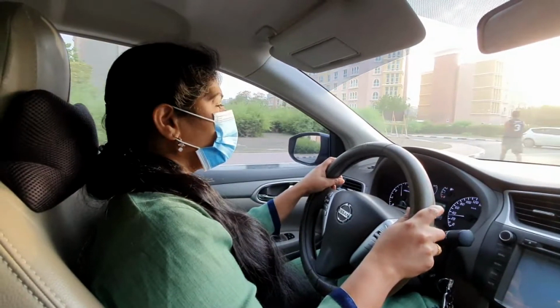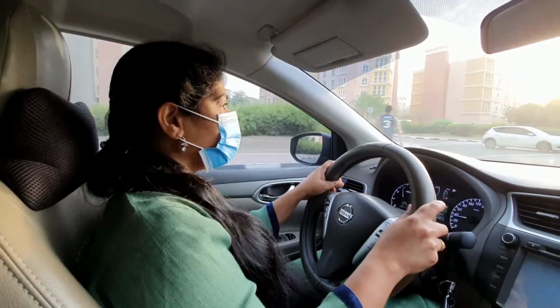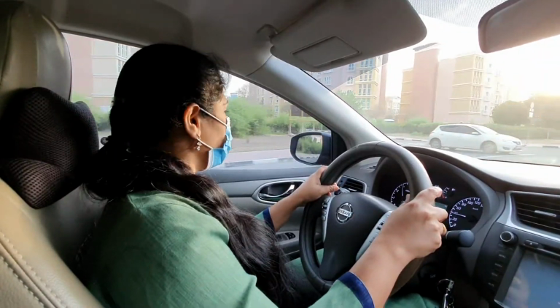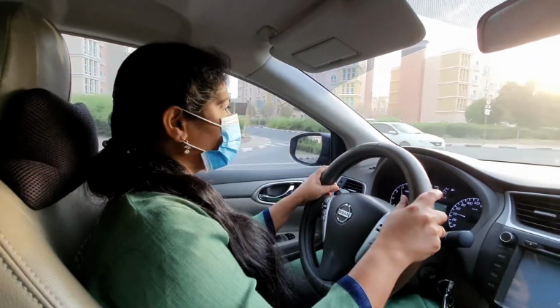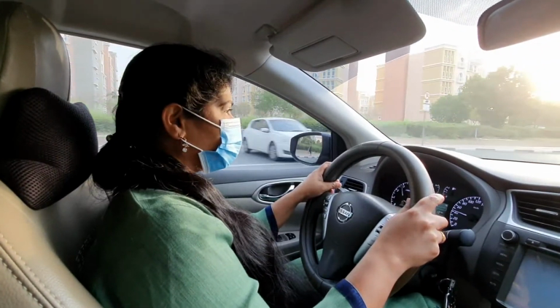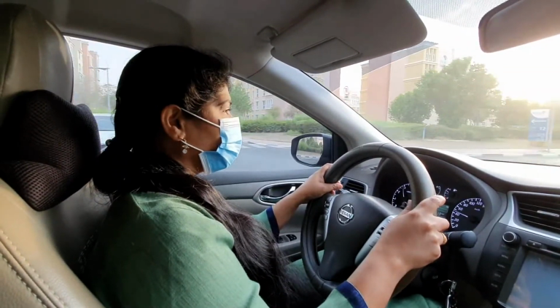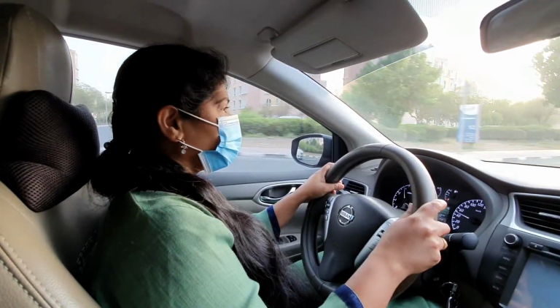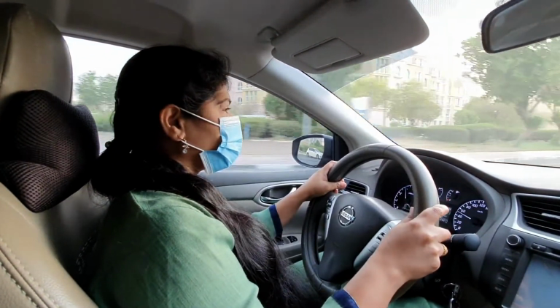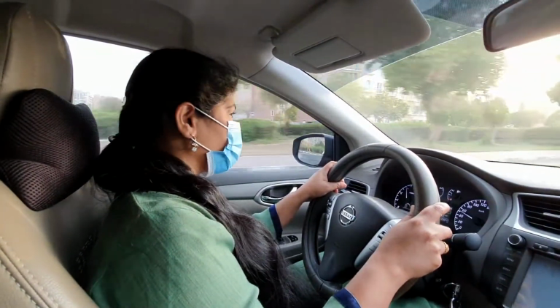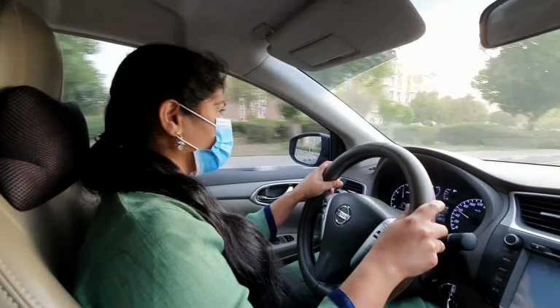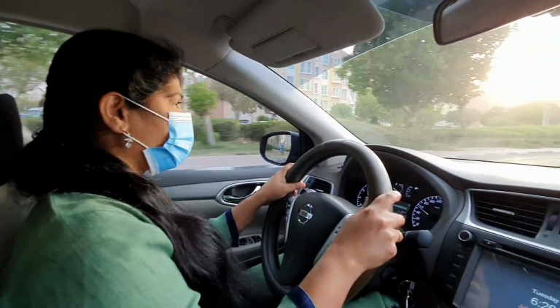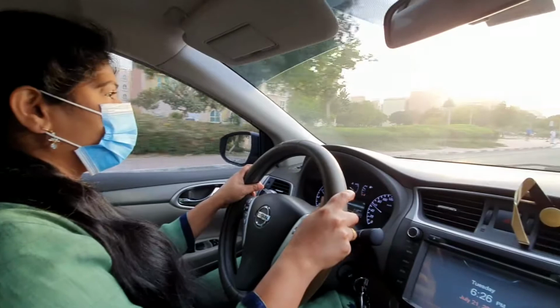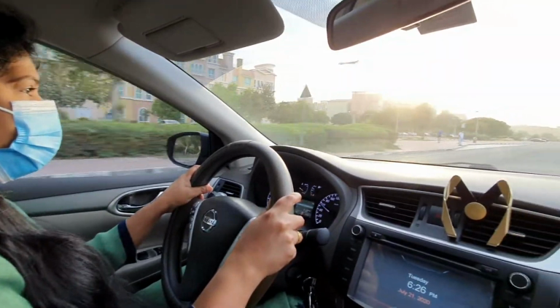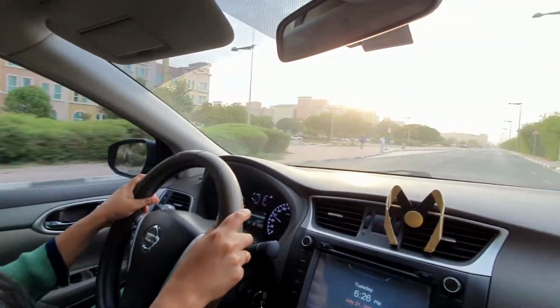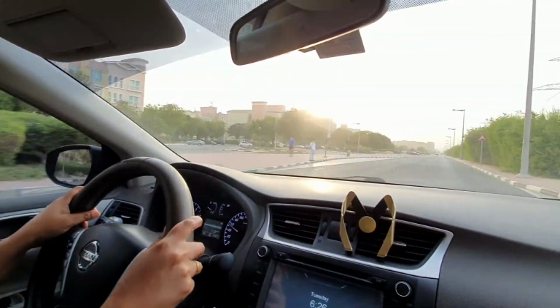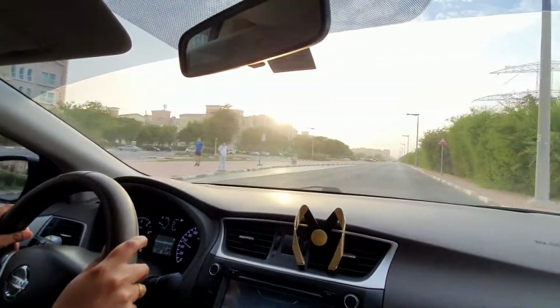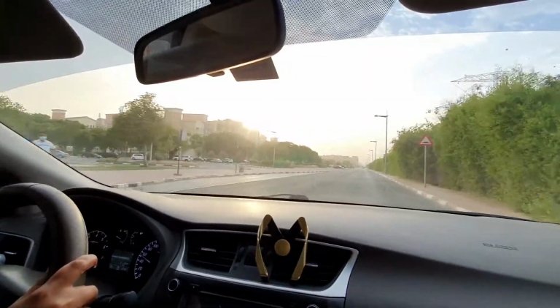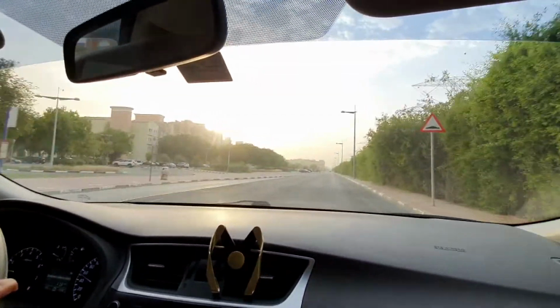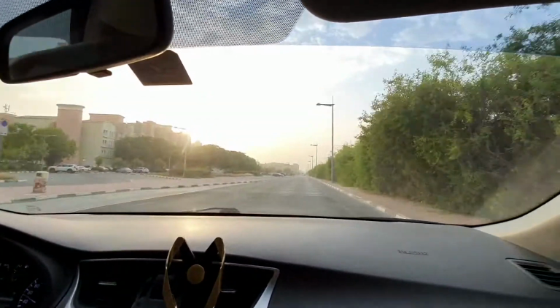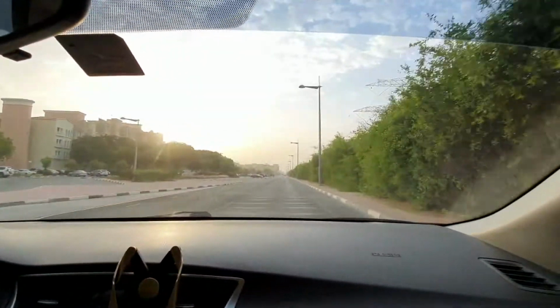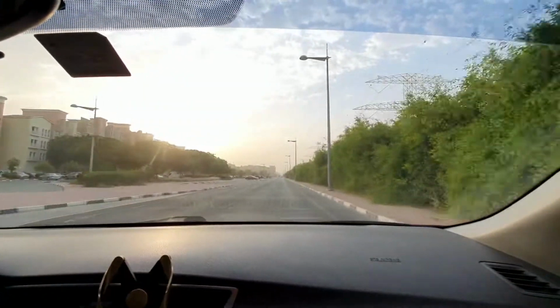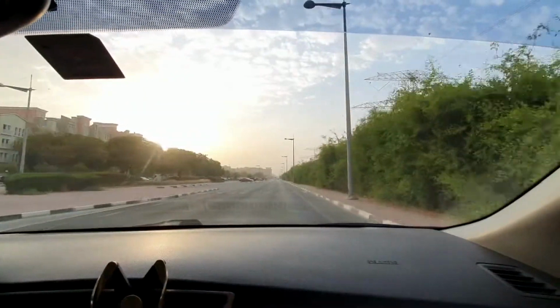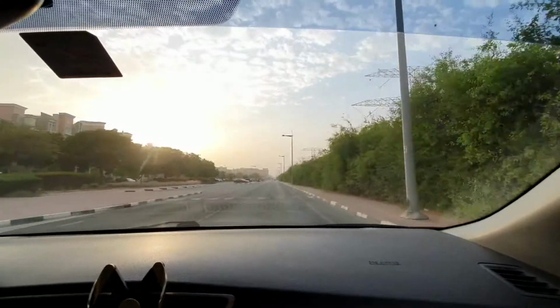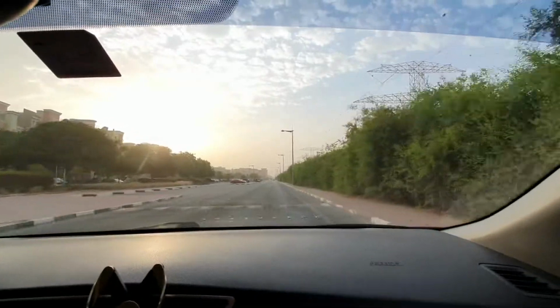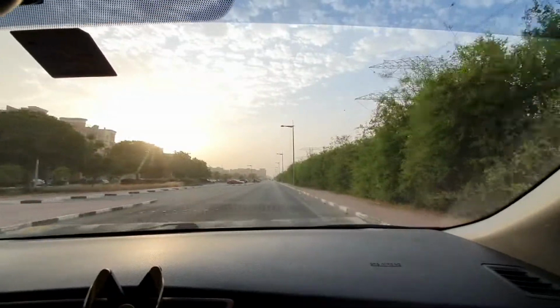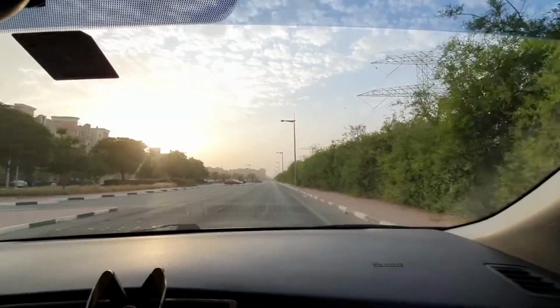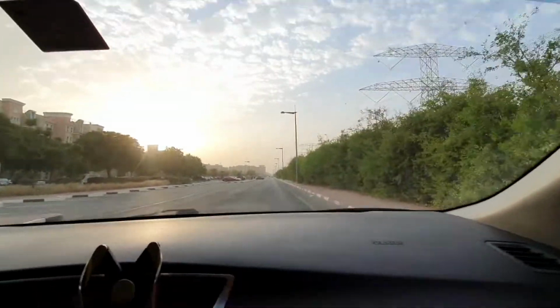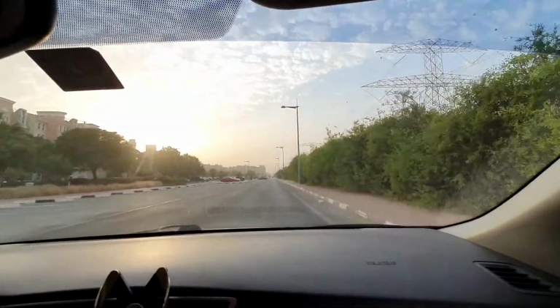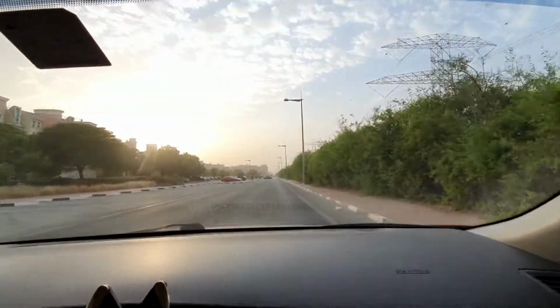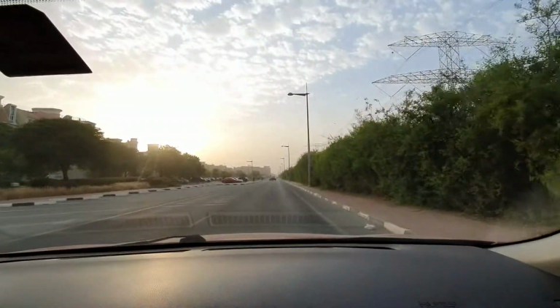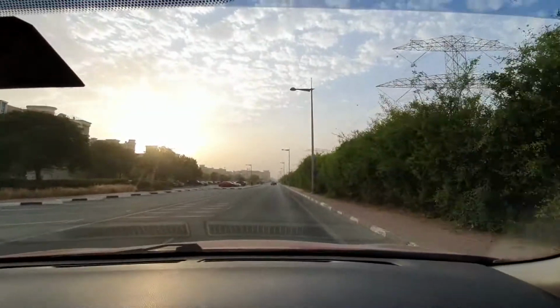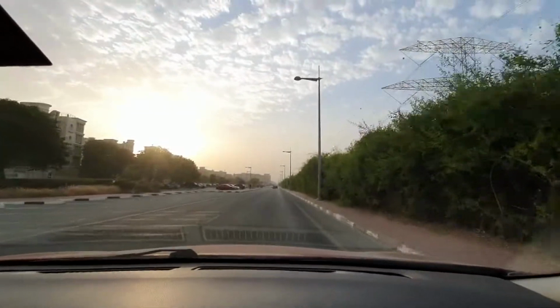I am going to a grocery store. We have industrial groceries here. Due to COVID-19, we have followed the precautions of Dubai. There are strict rules in public and there are many active cases.